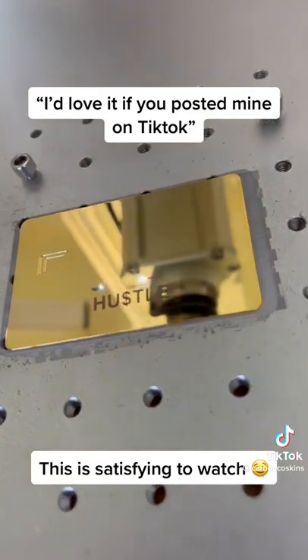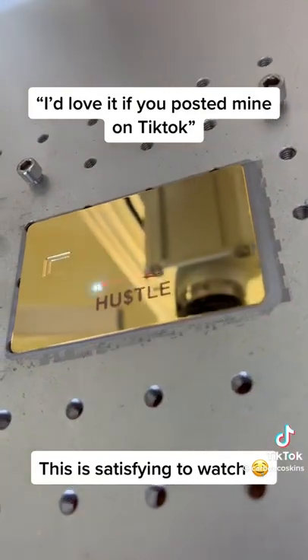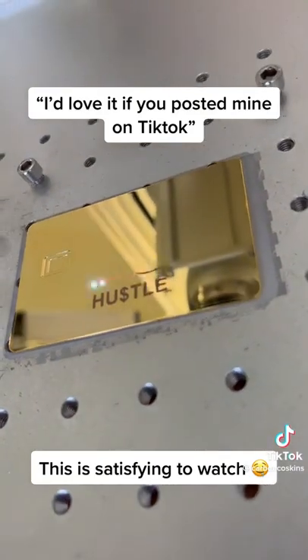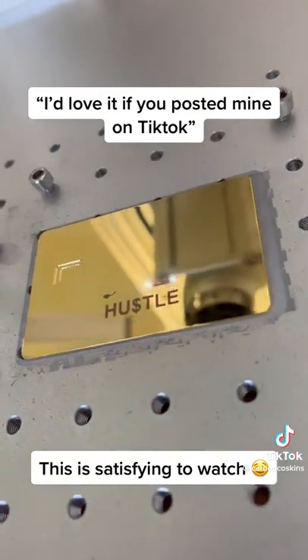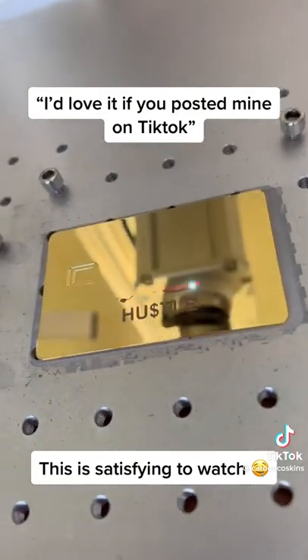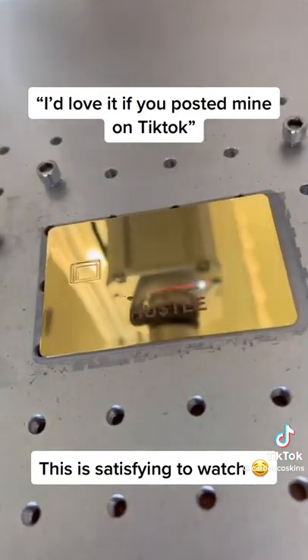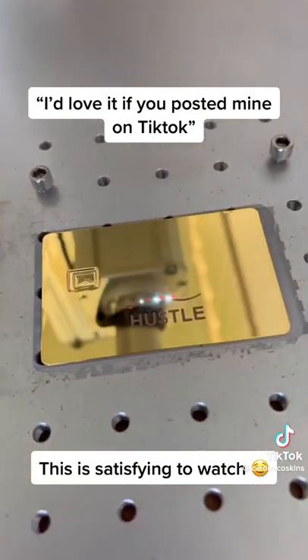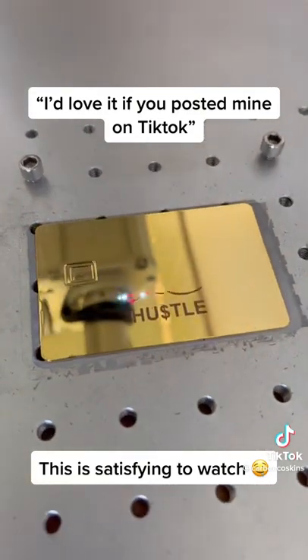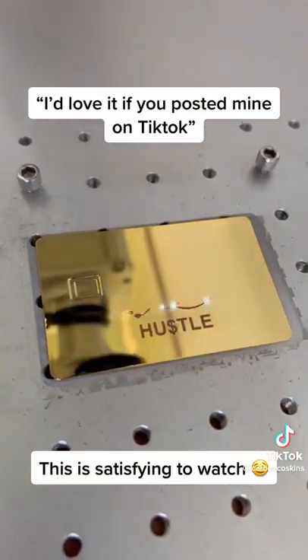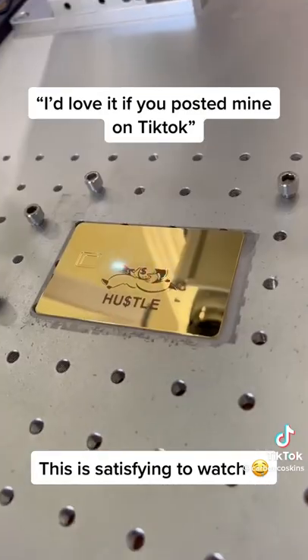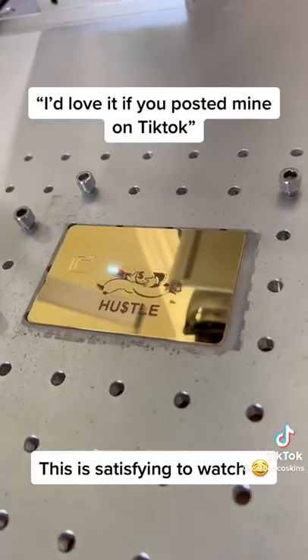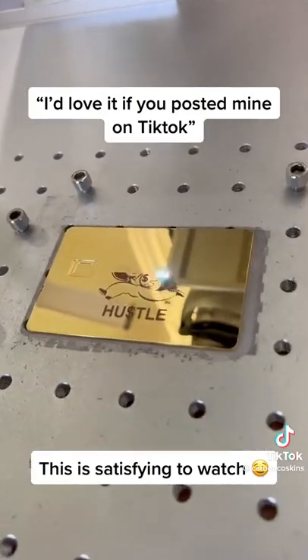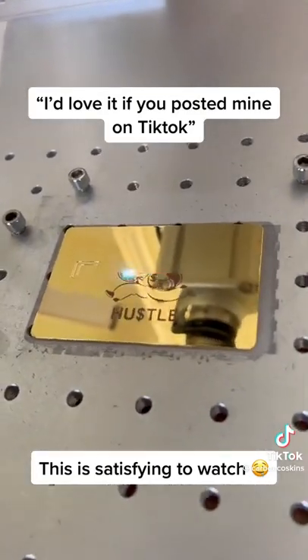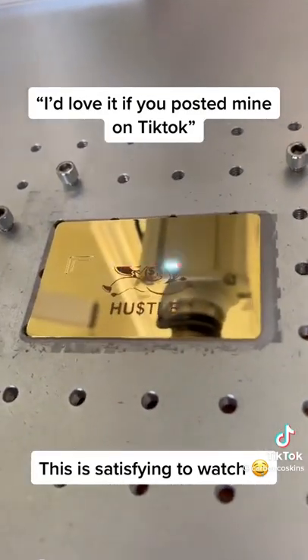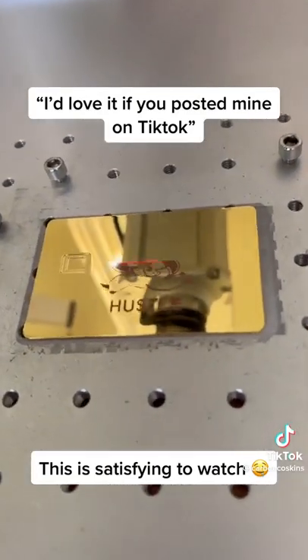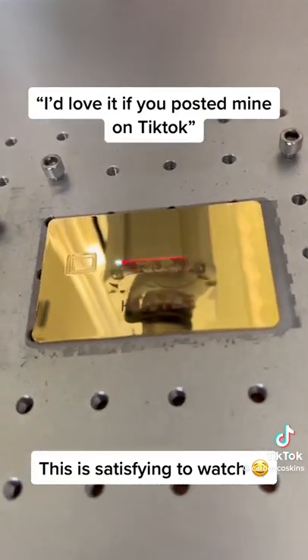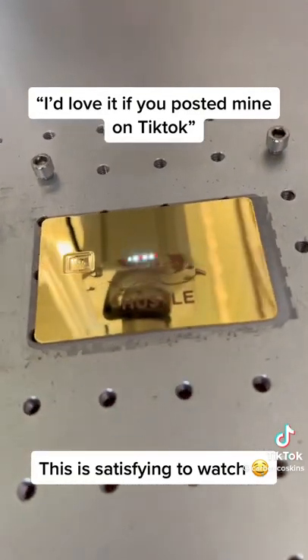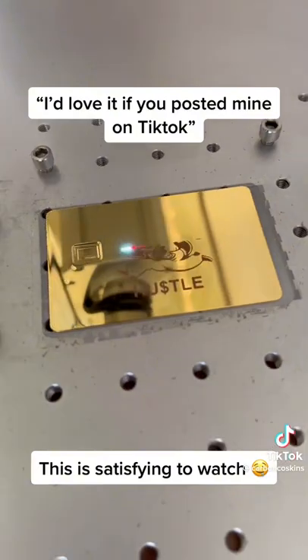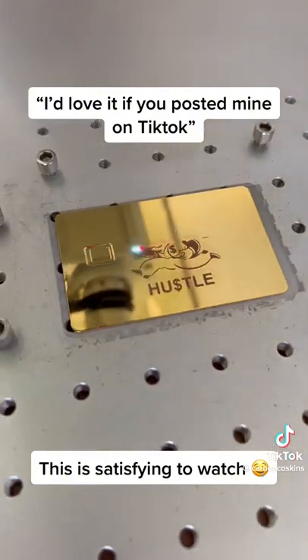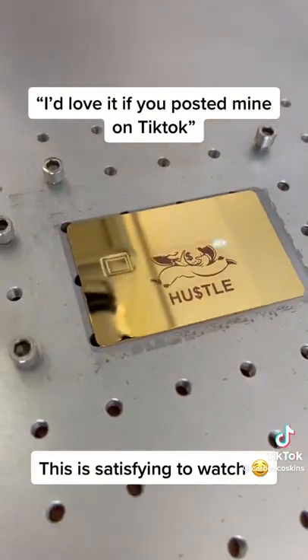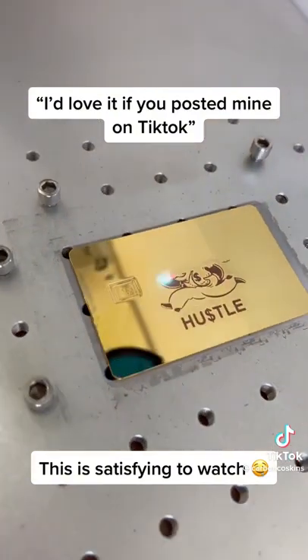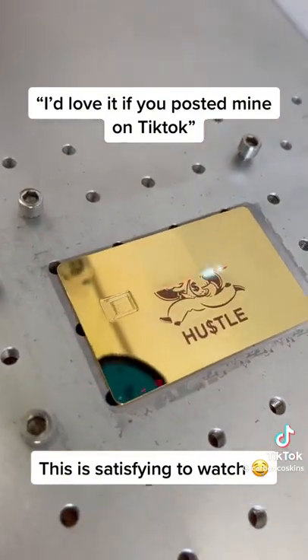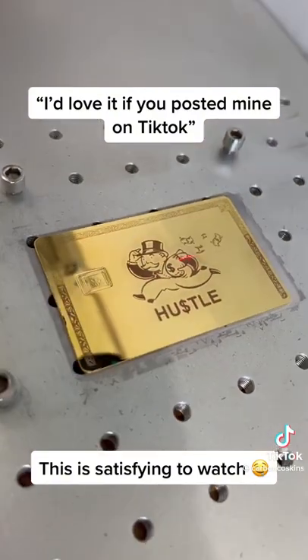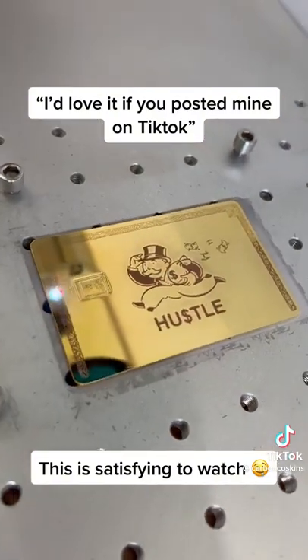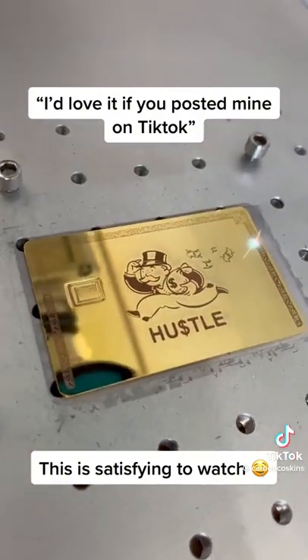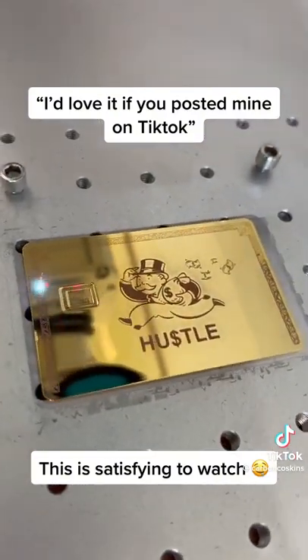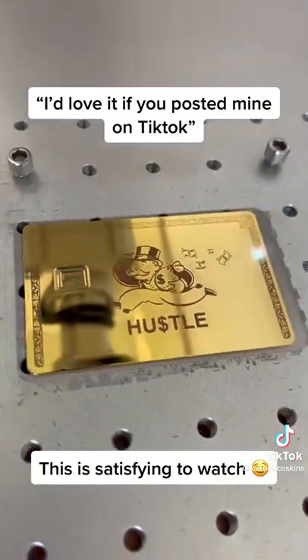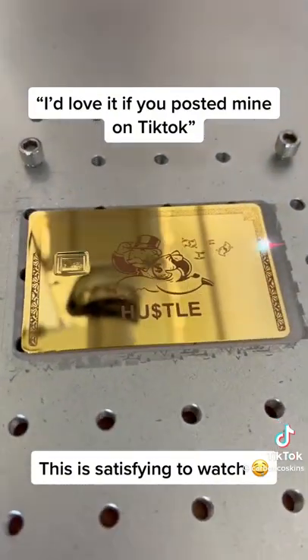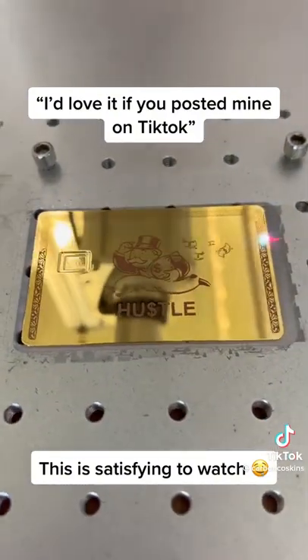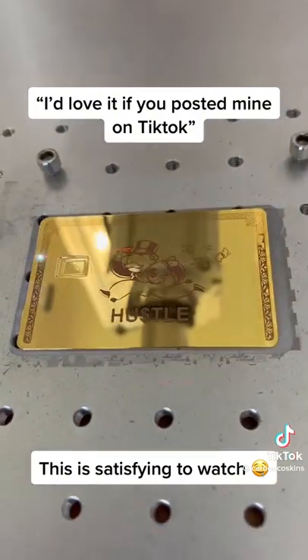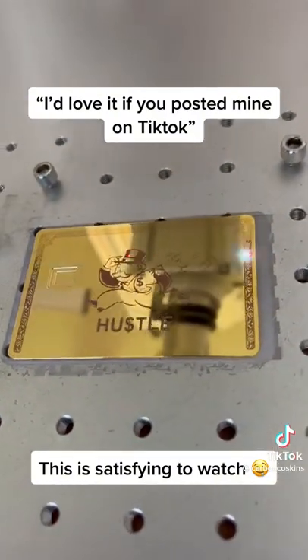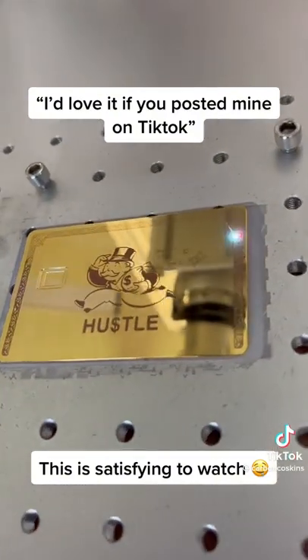We laser engraved this custom design to the front of the metal card, and for this particular design we lasered the important numbers on the back of the card.